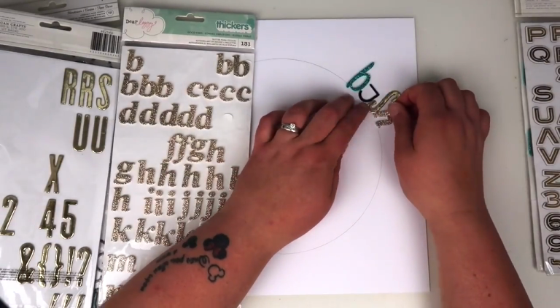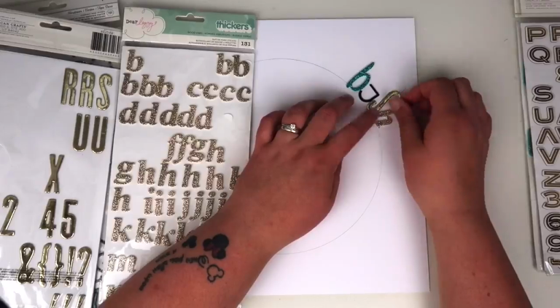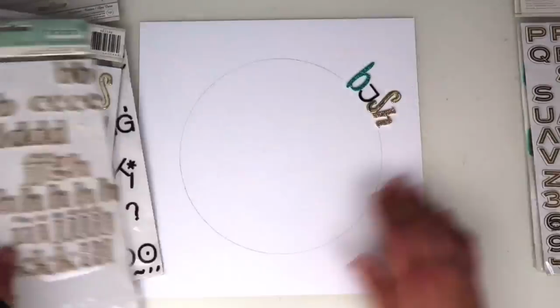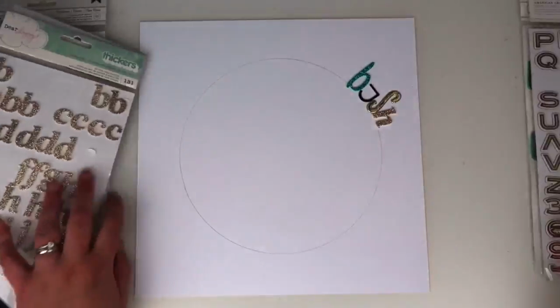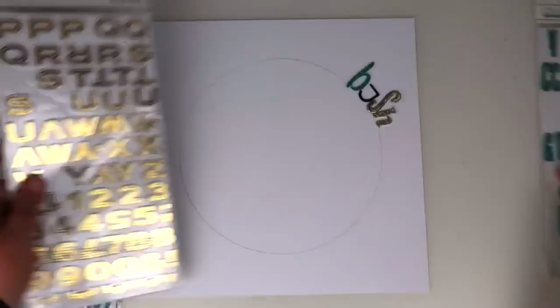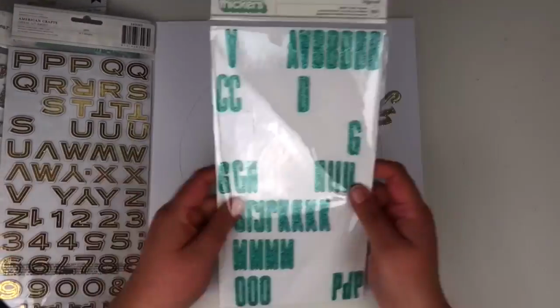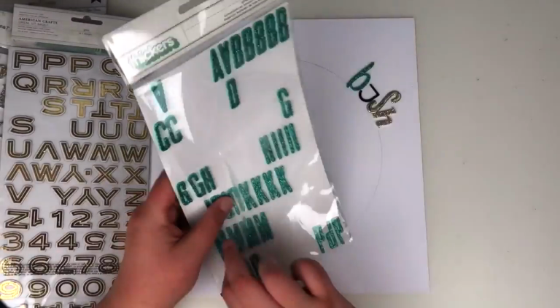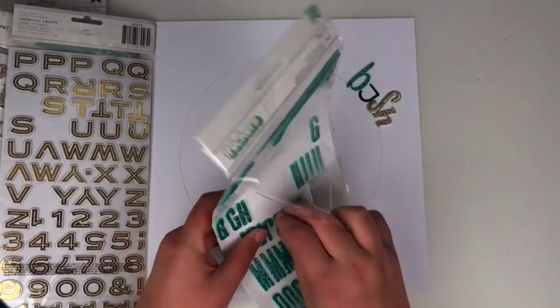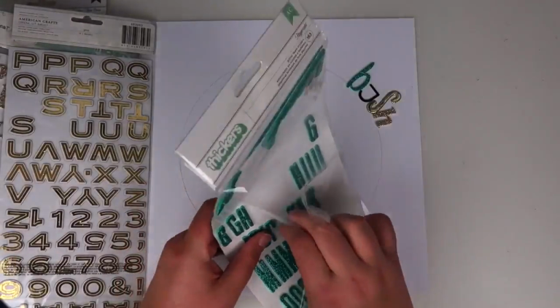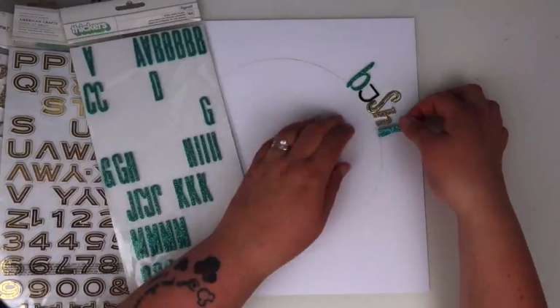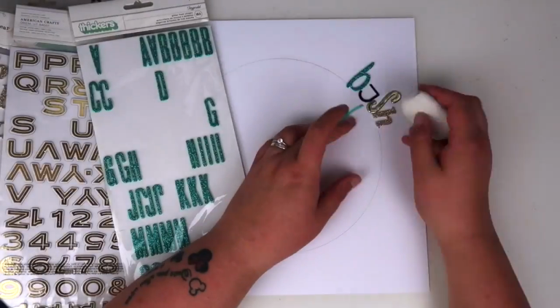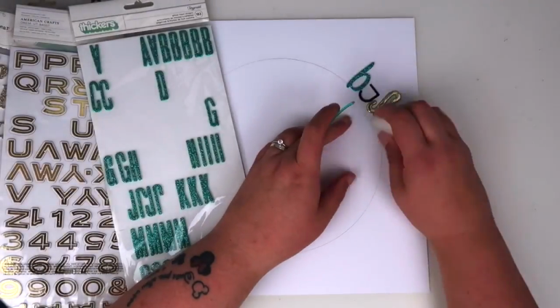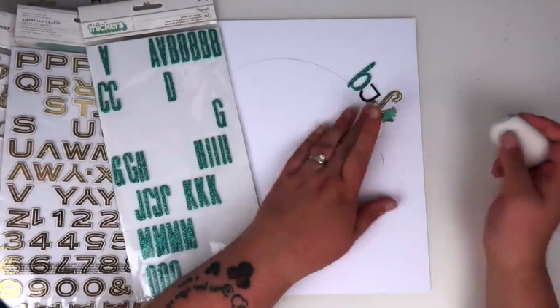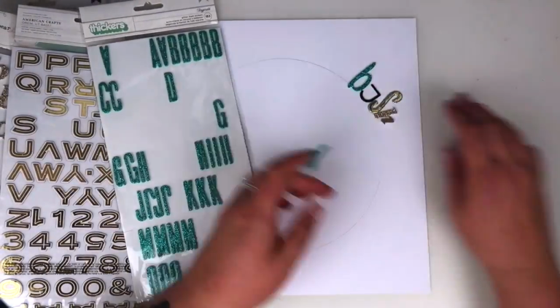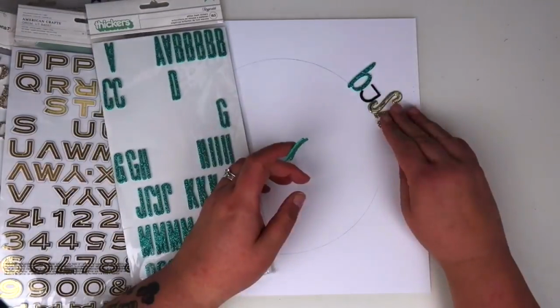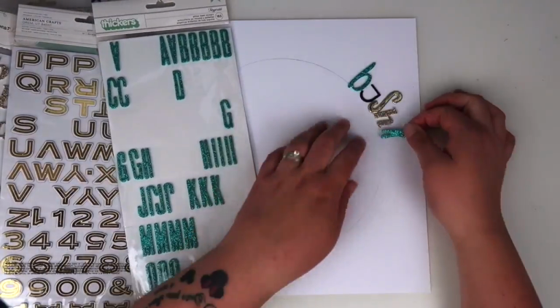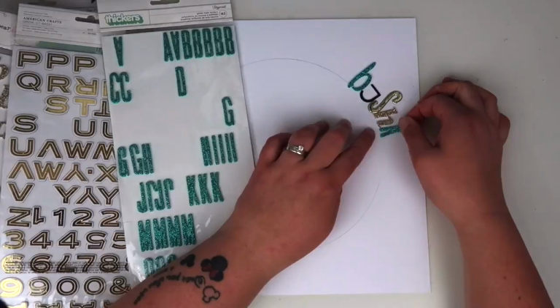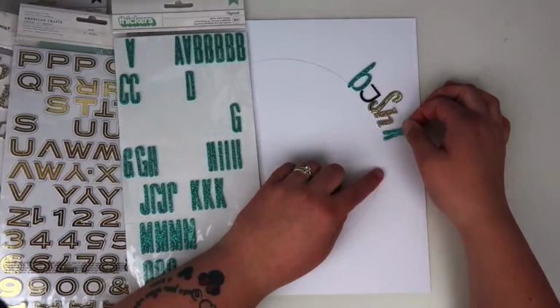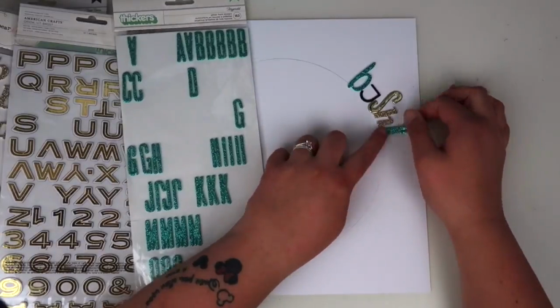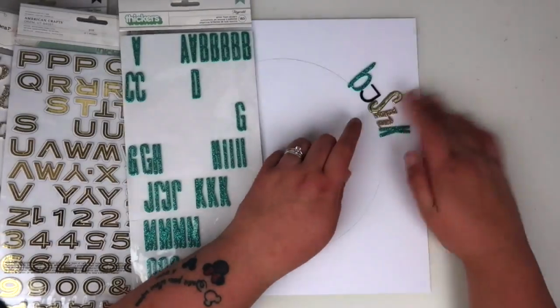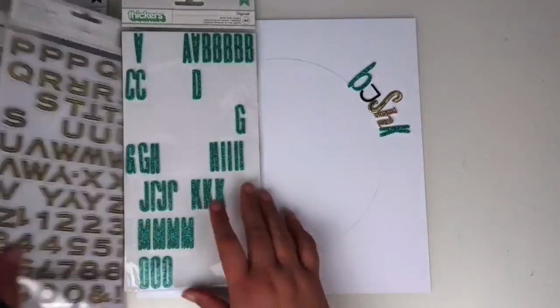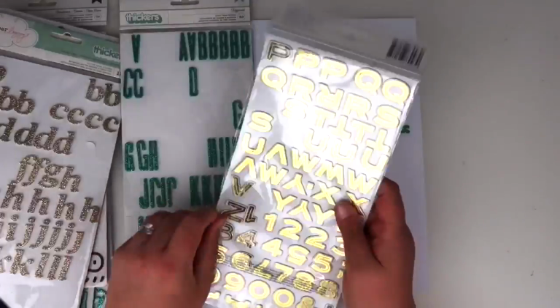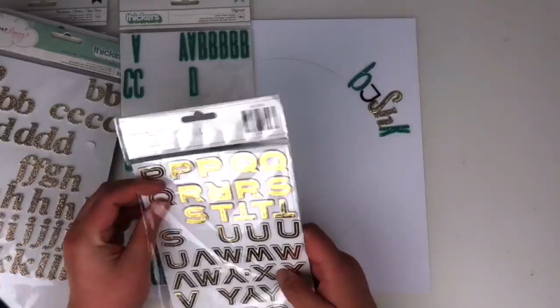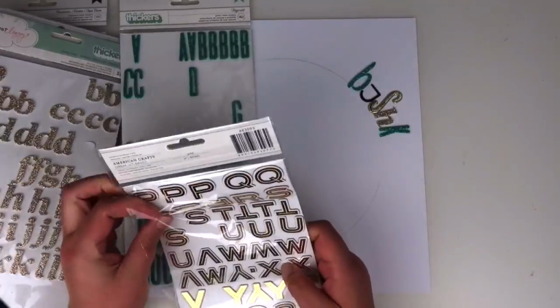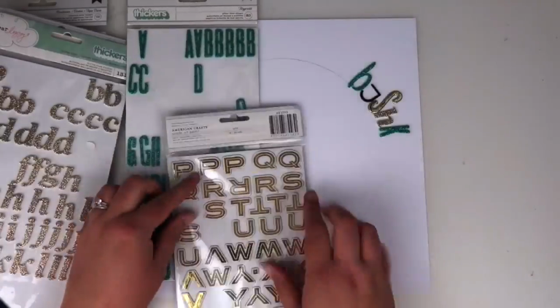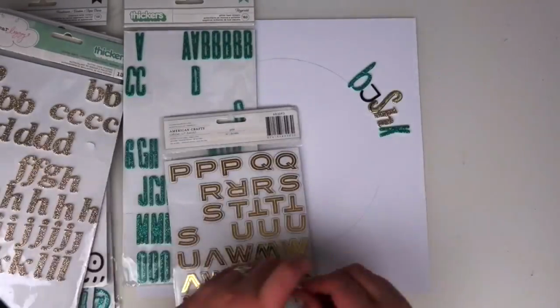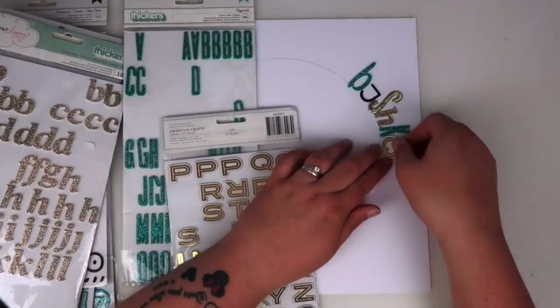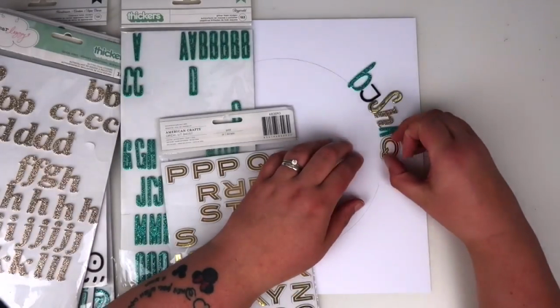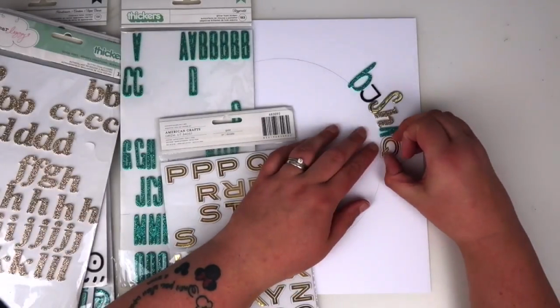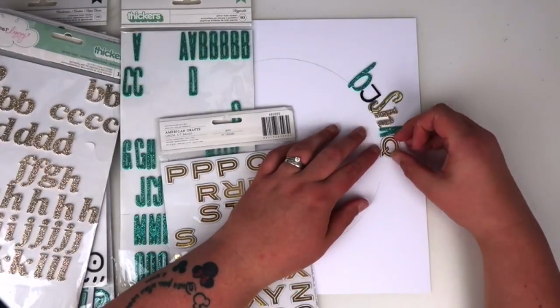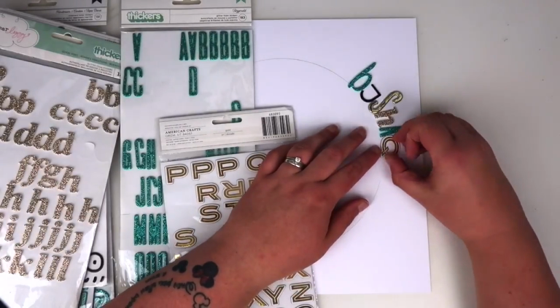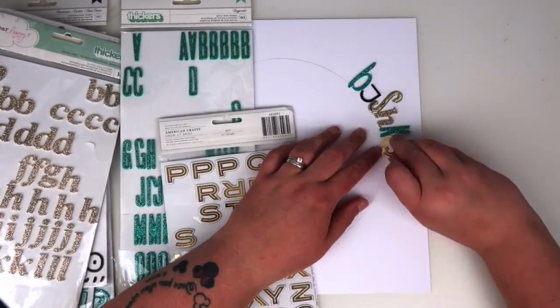Some areas the pencil marker is going to show, so if that's going to bother you then just do what I've done here — erase it and just leave a faint mark going around the edge.